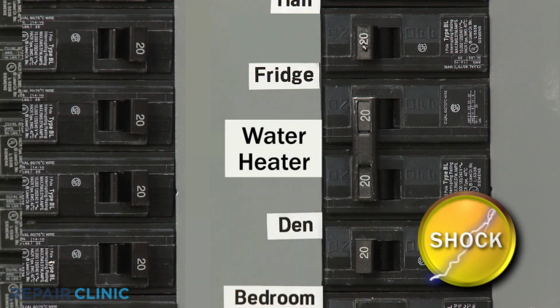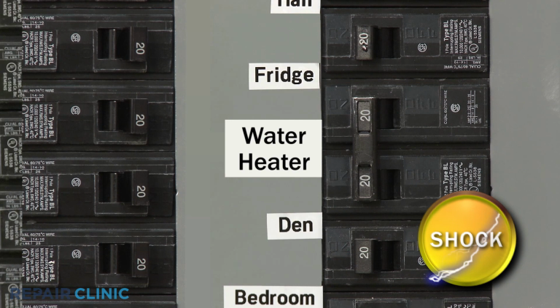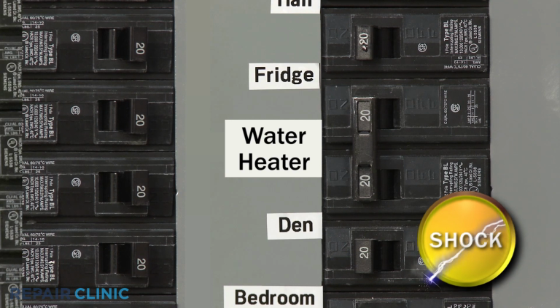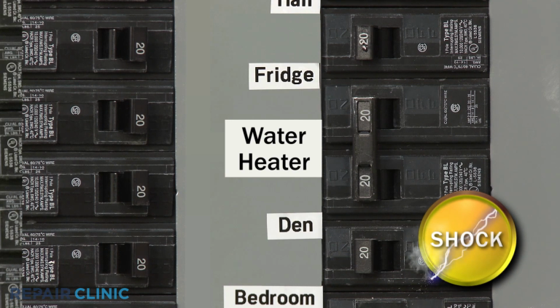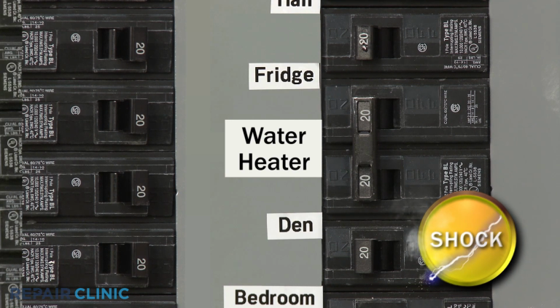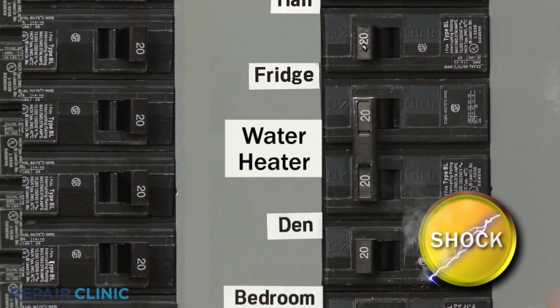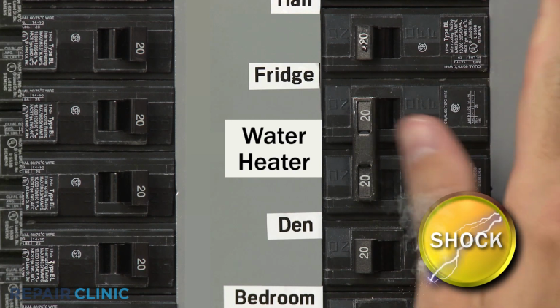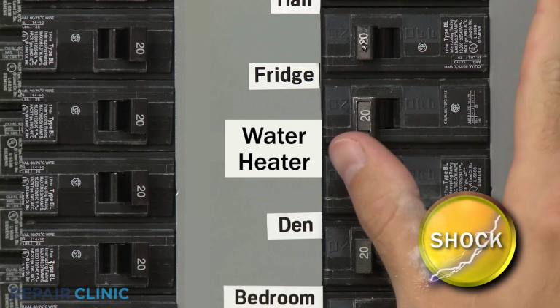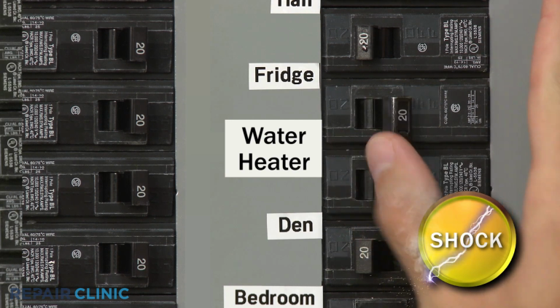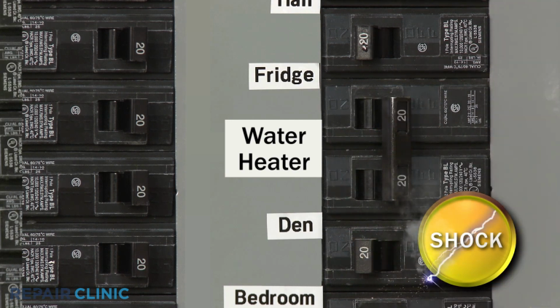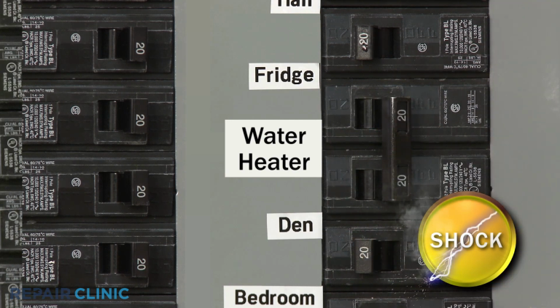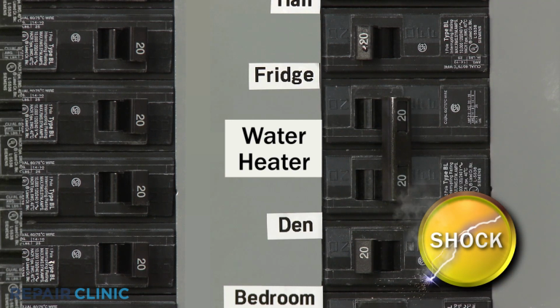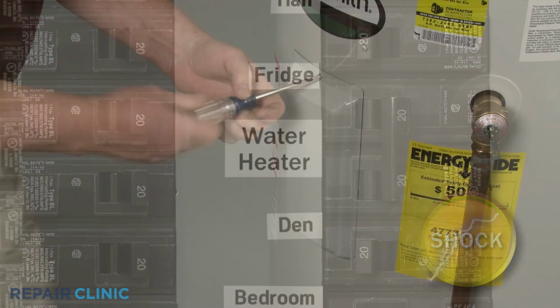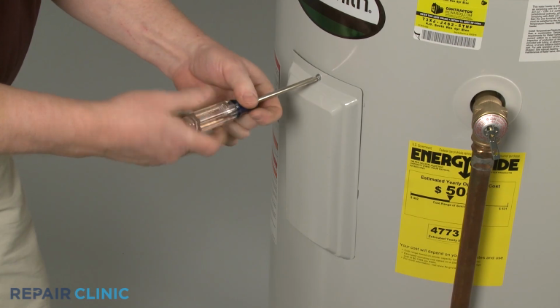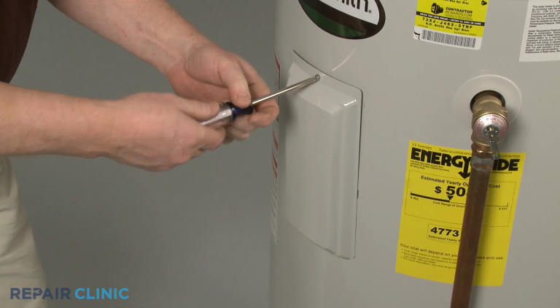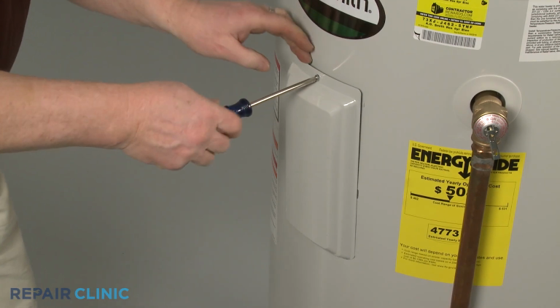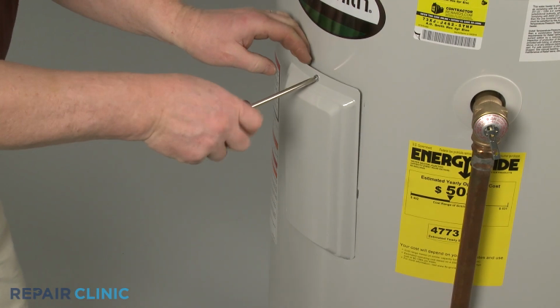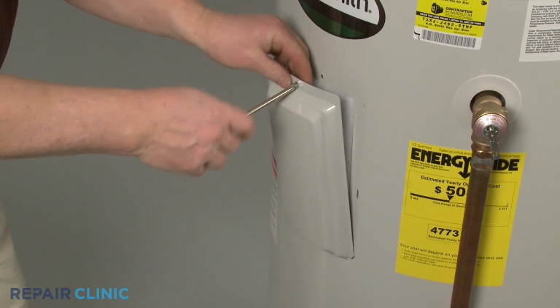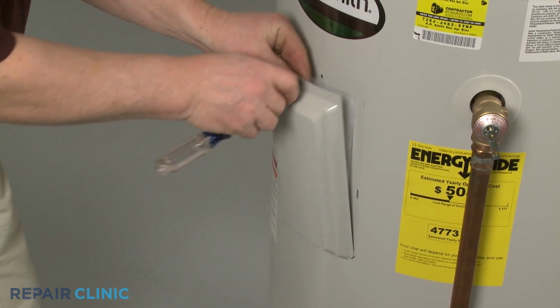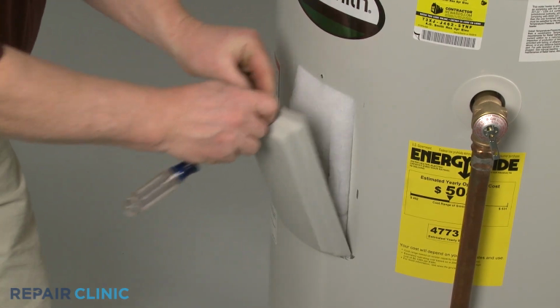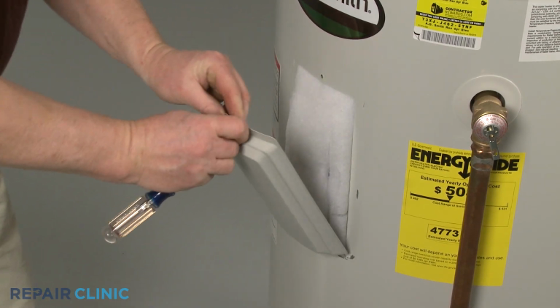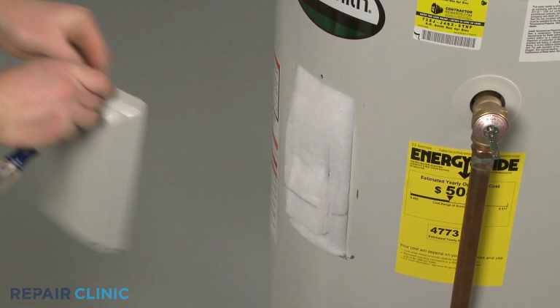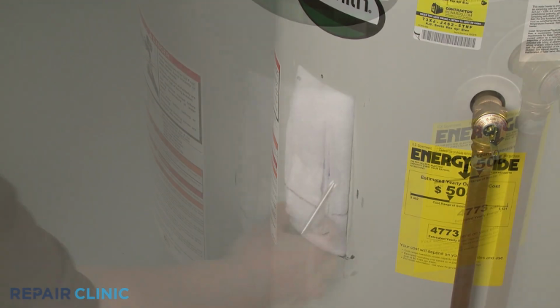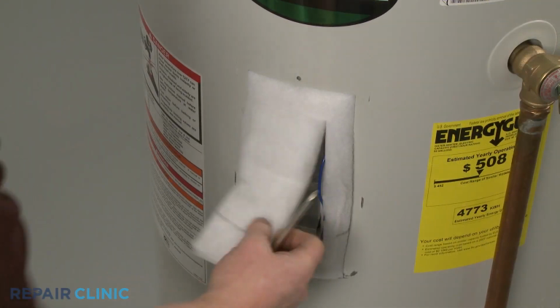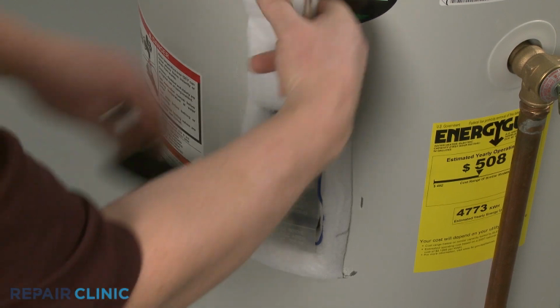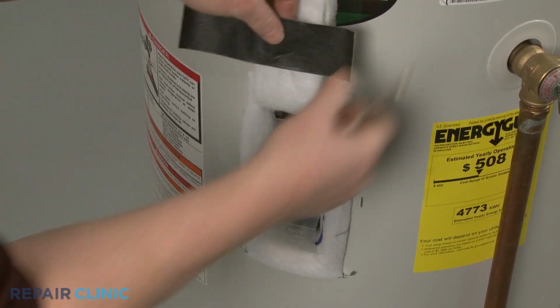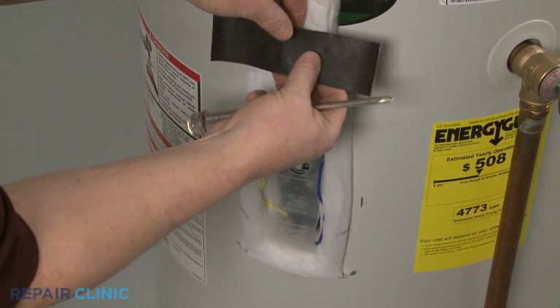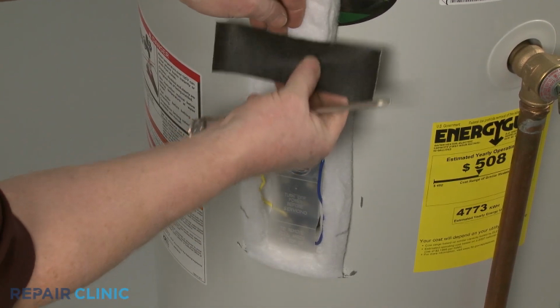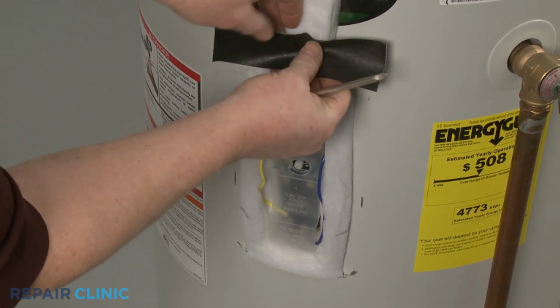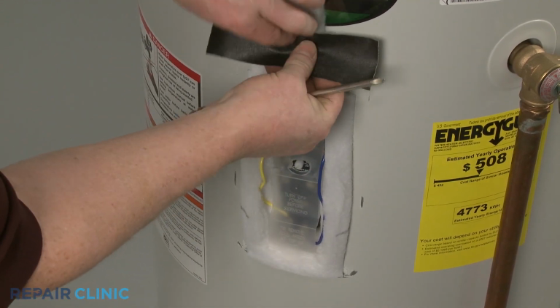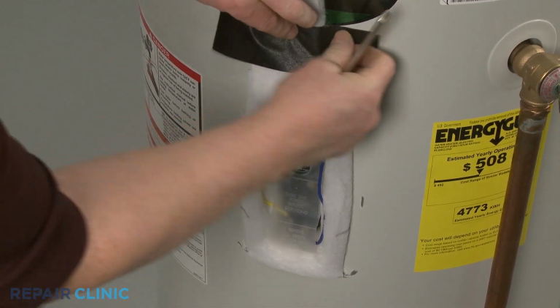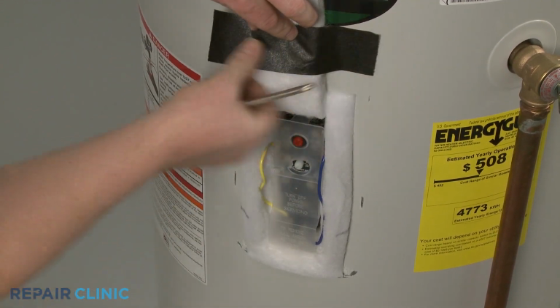Before you perform the test, make sure you shut off the power supply to the unit. Next, remove the upper access panel. Move the insulation out of the way and detach the protective cover.